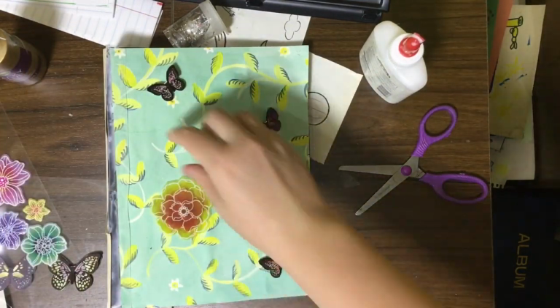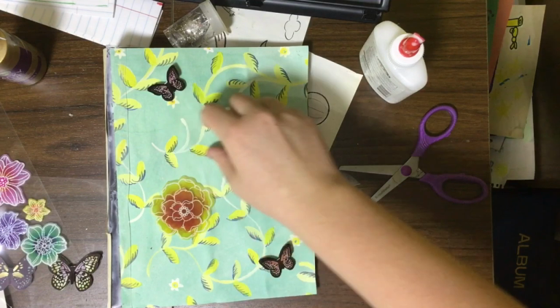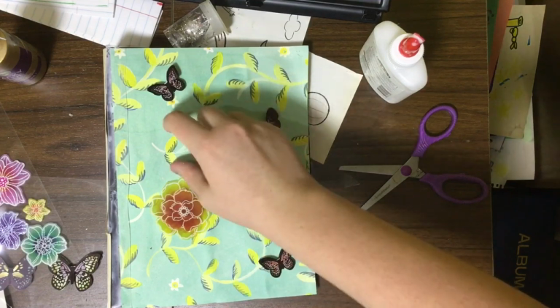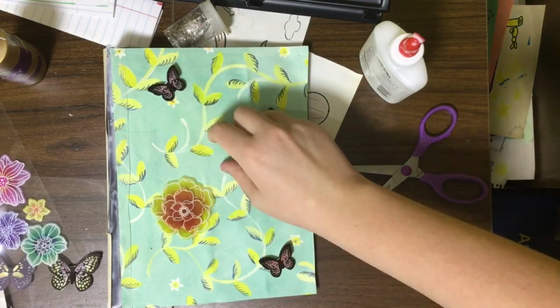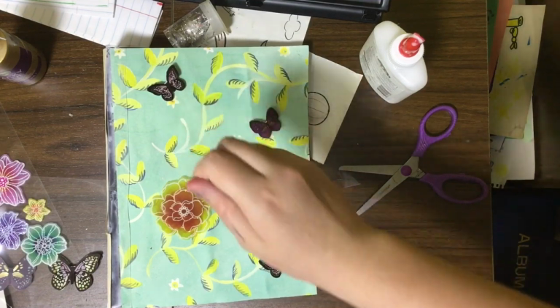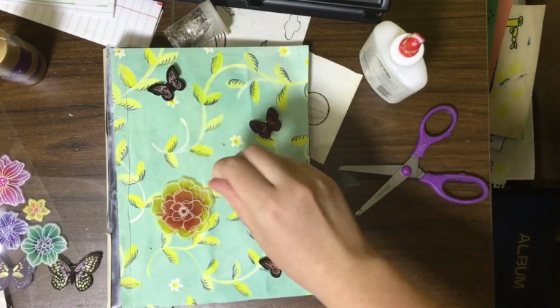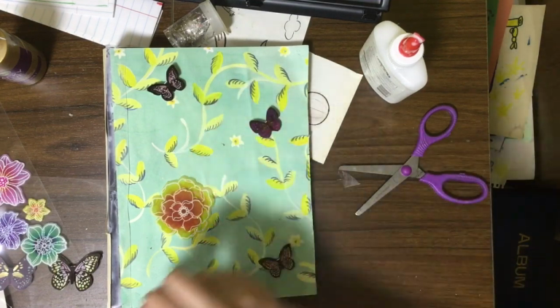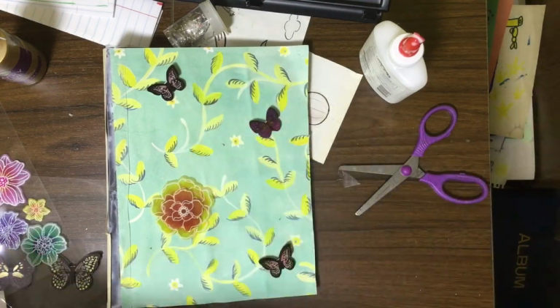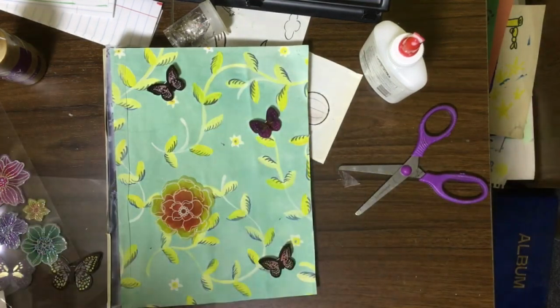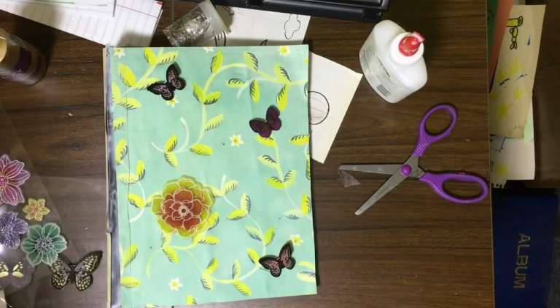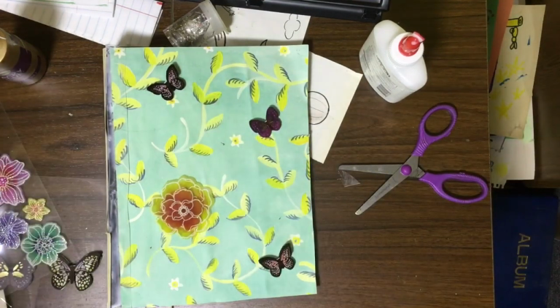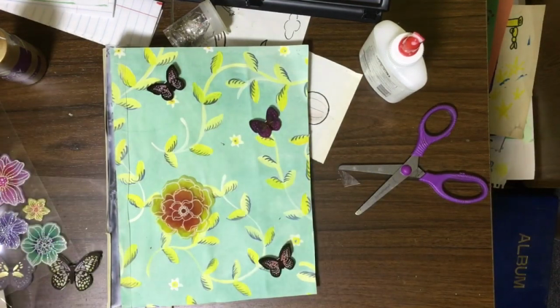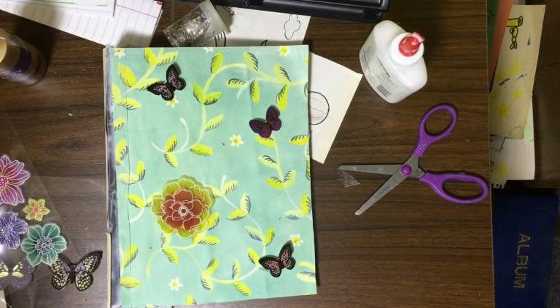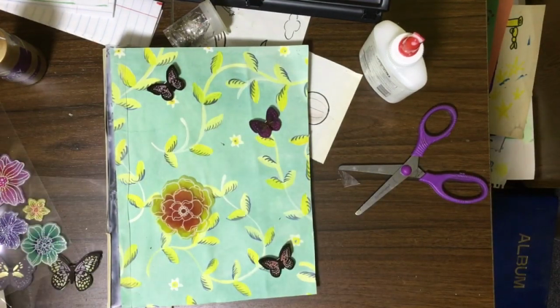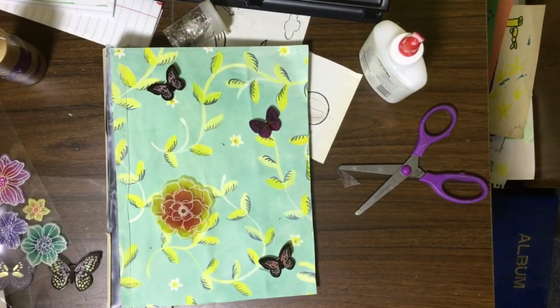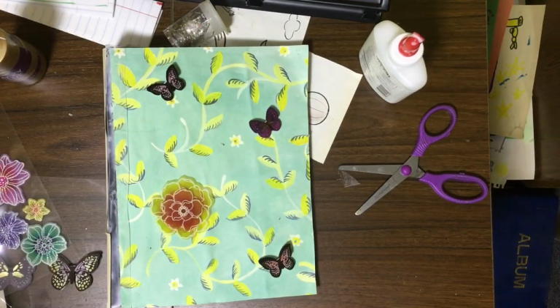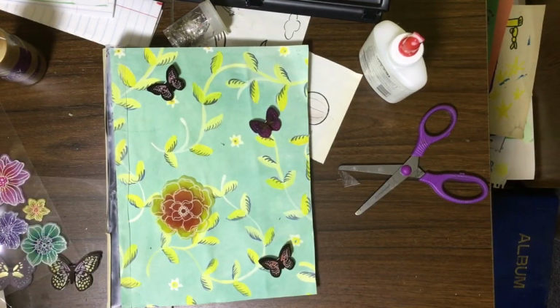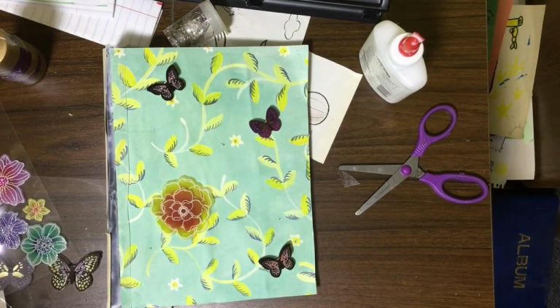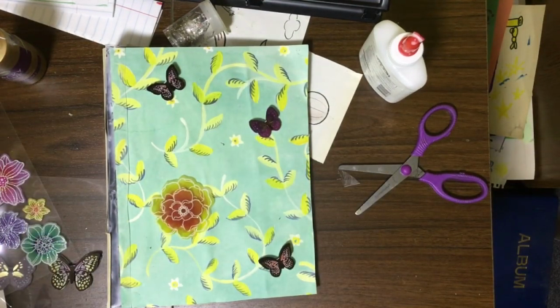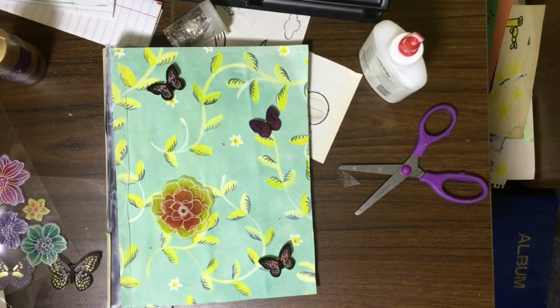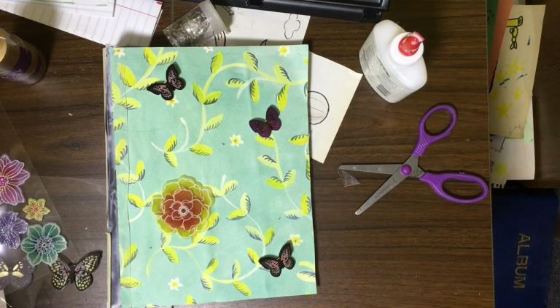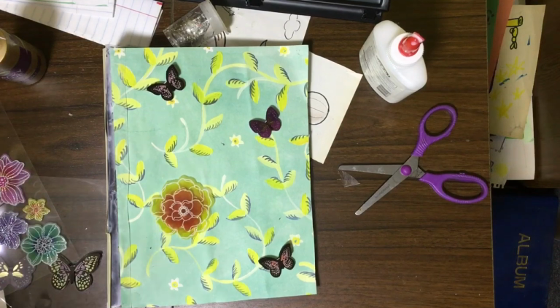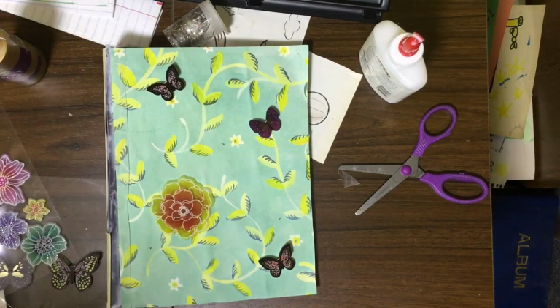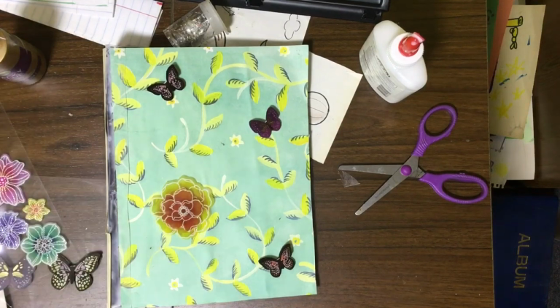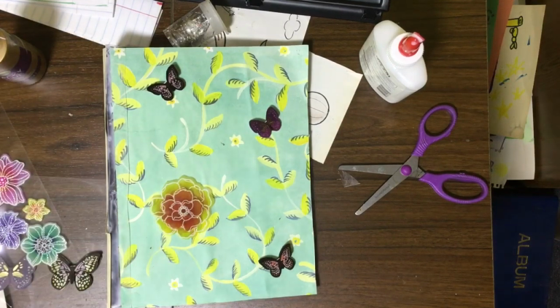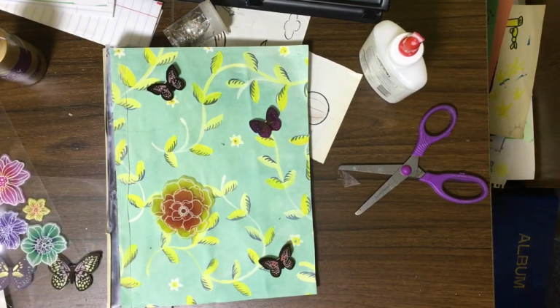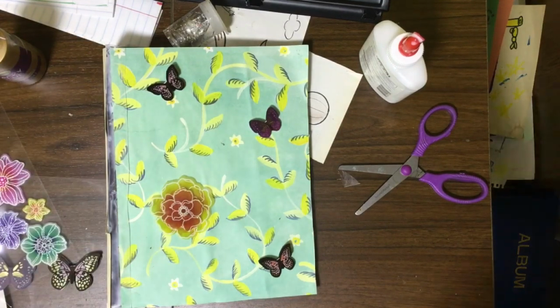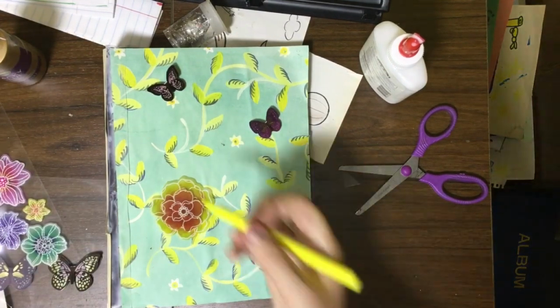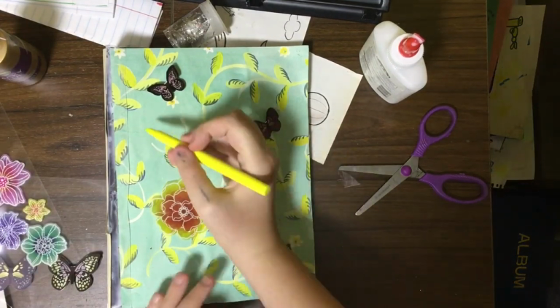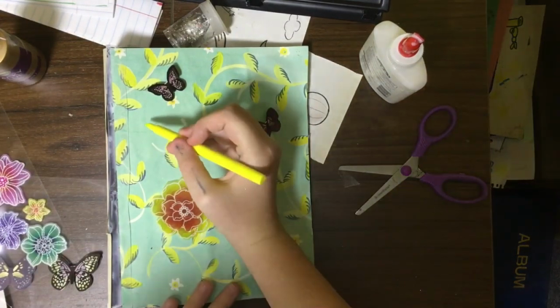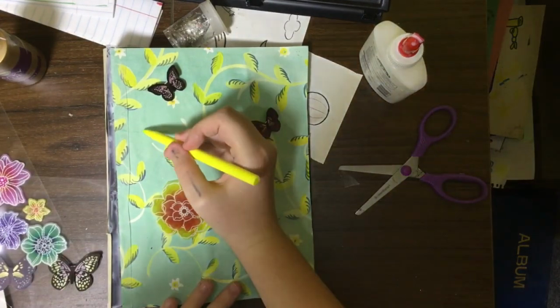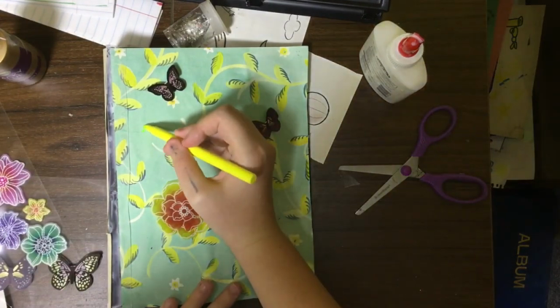The war binder name is going to go right here, so I'm going to start by kind of just outlining that area so I don't put anything else over it.